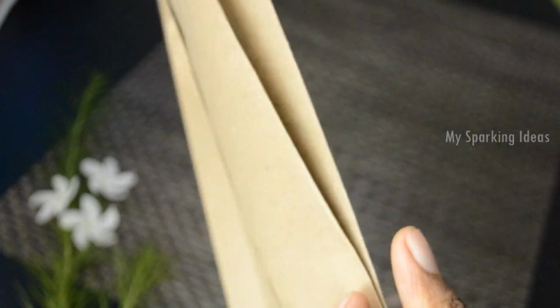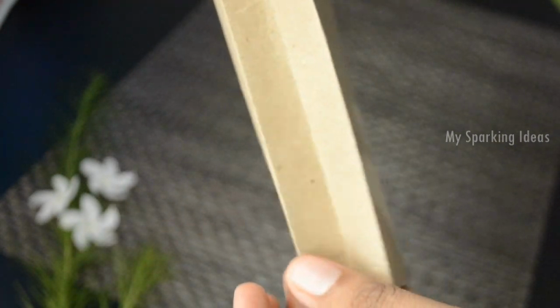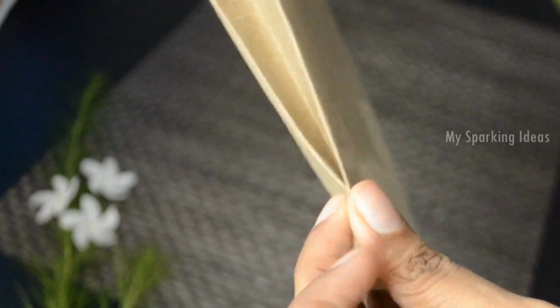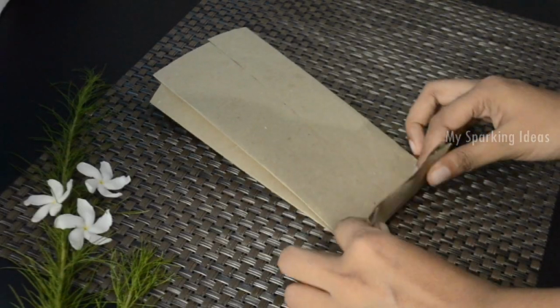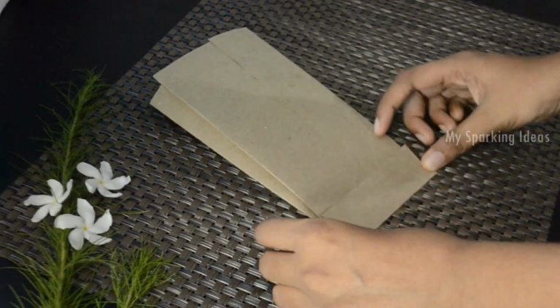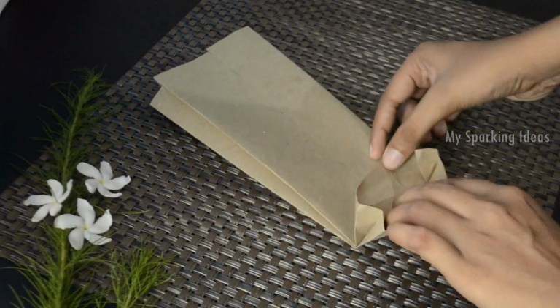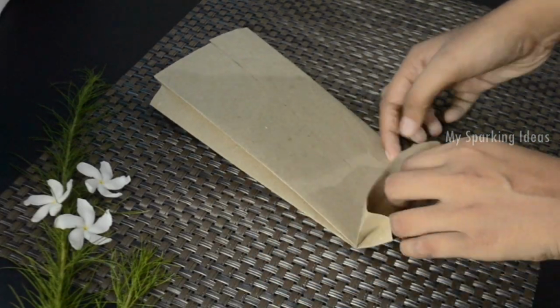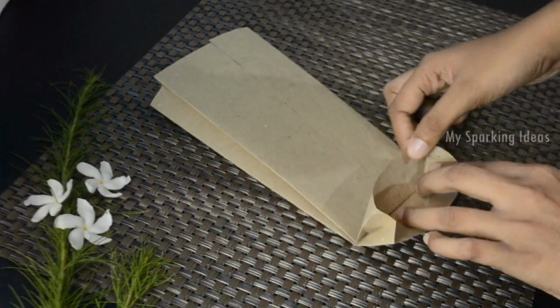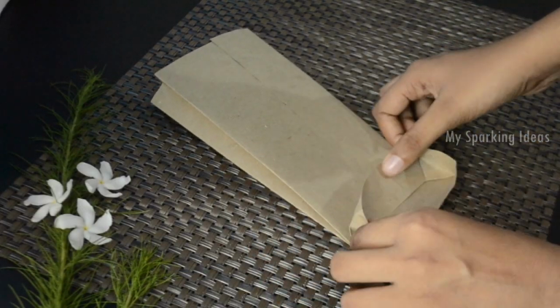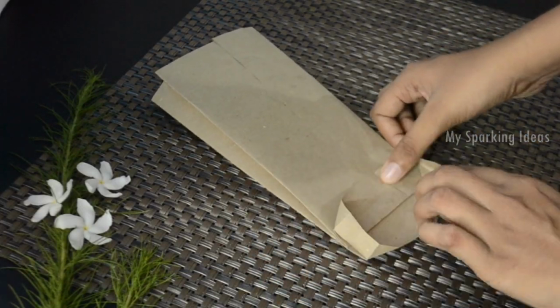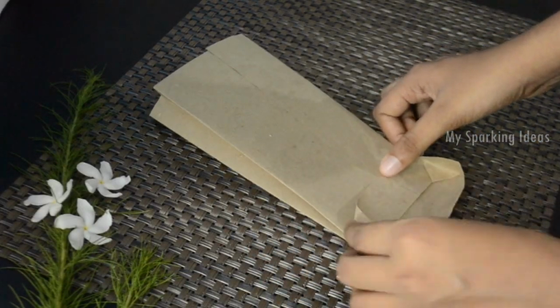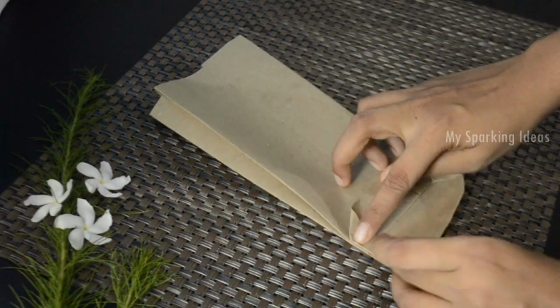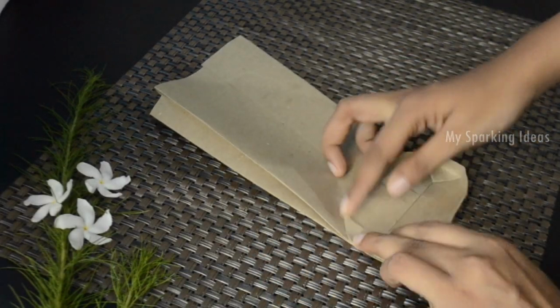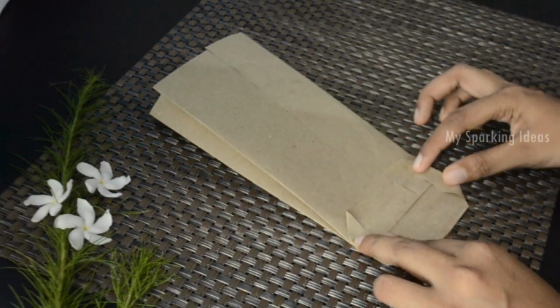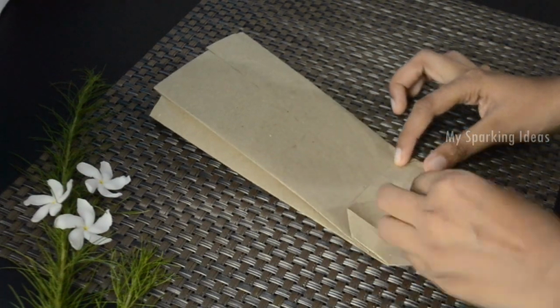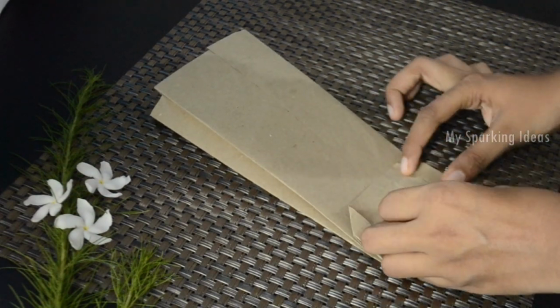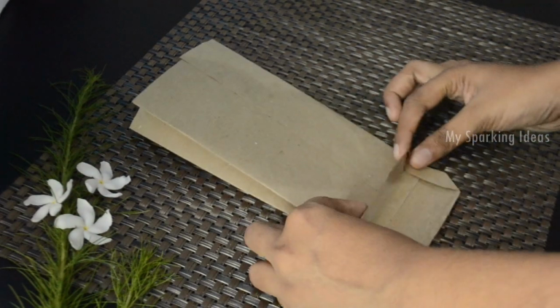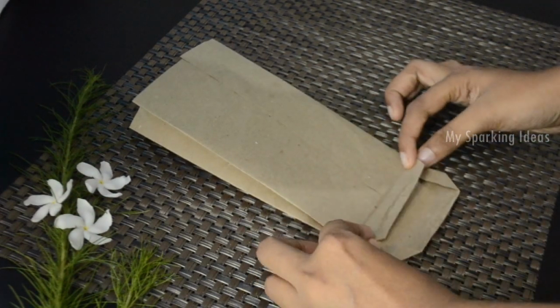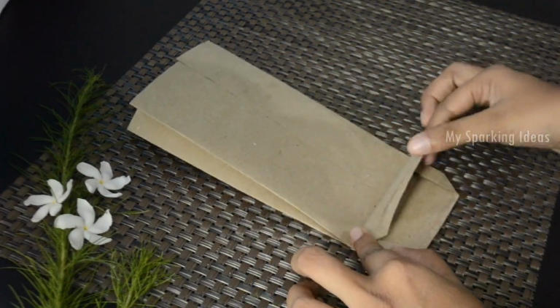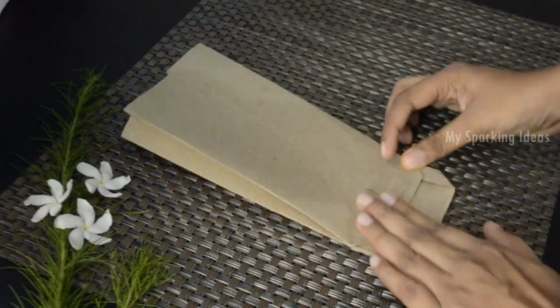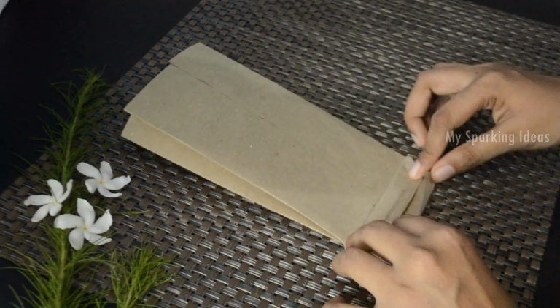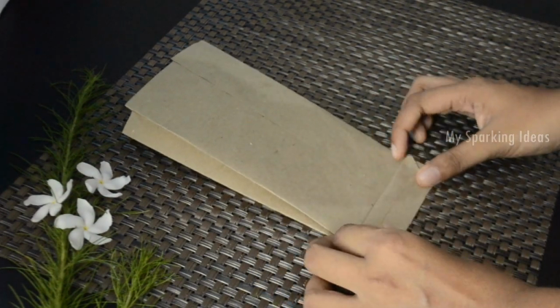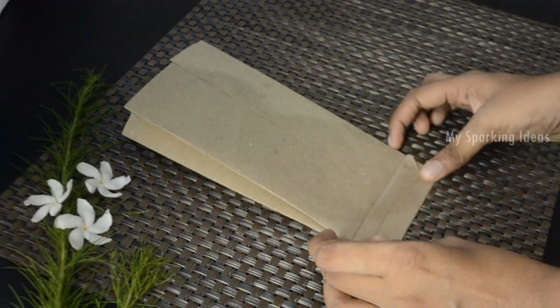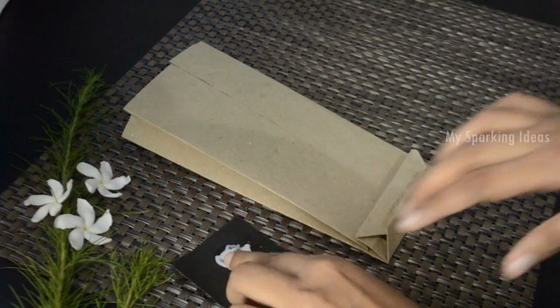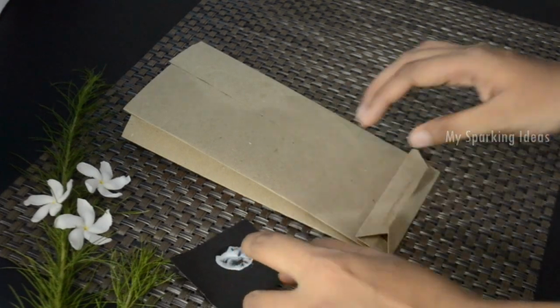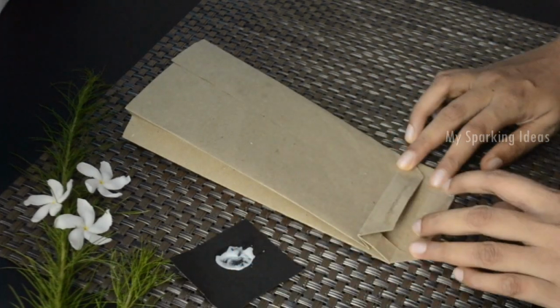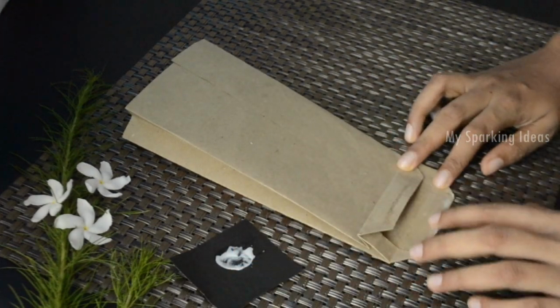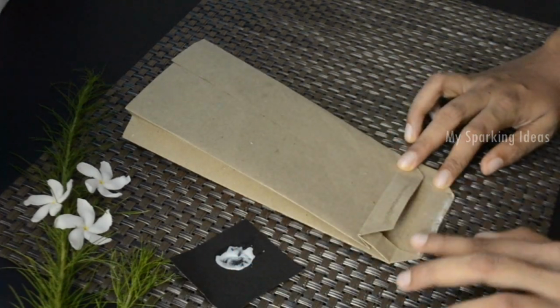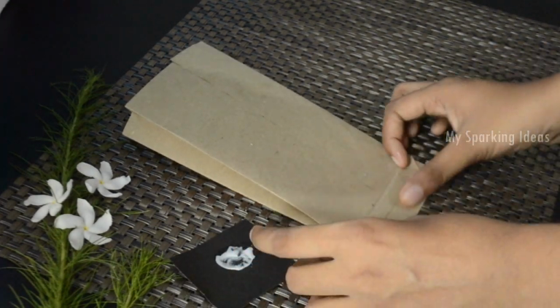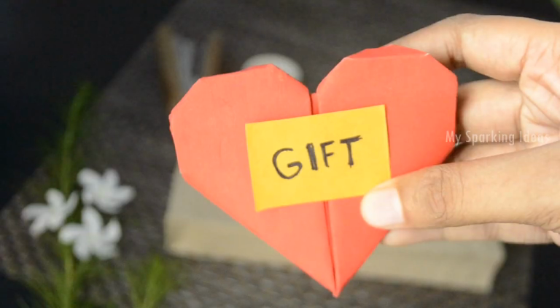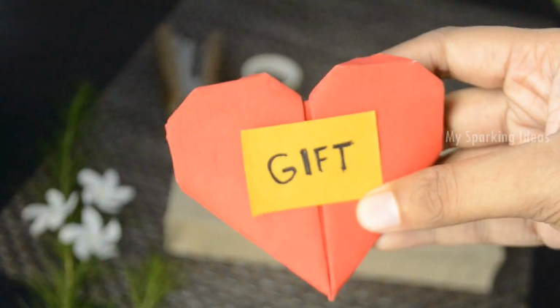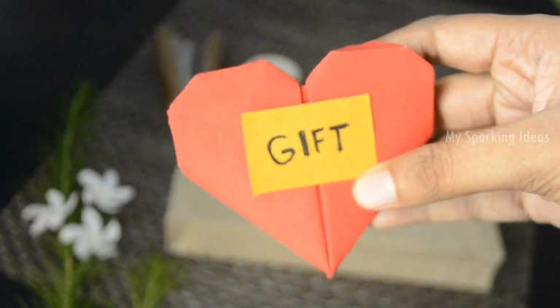Now we are going to make the bottom part. Fold the bottom part and then fold it like a triangle as shown. Fold the sides into the inner portion of the package and fix it with glue.